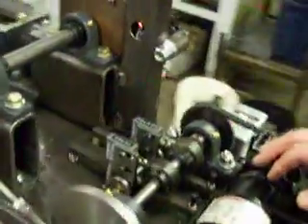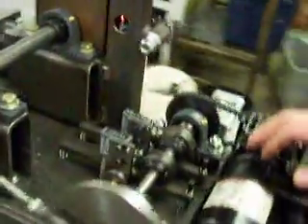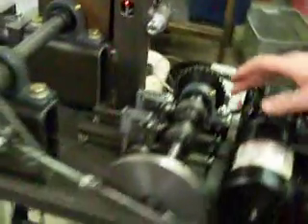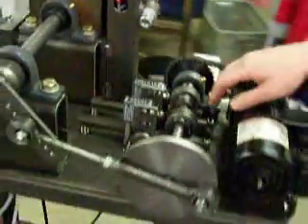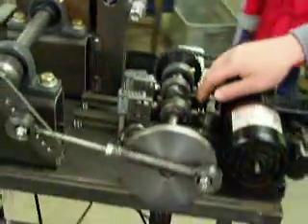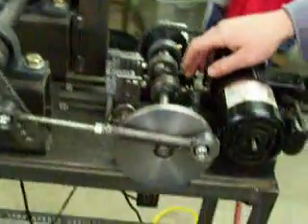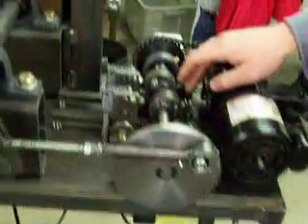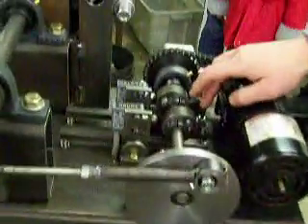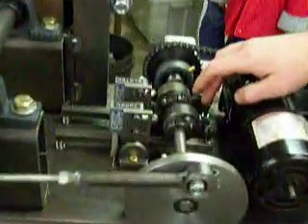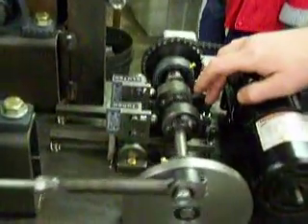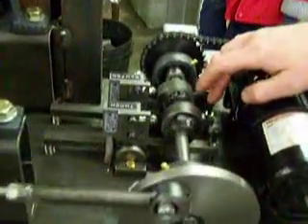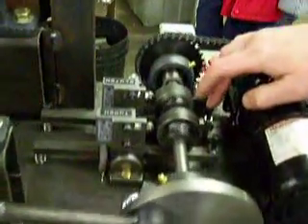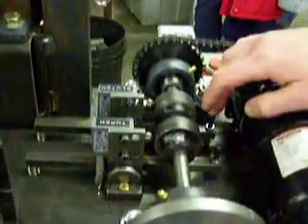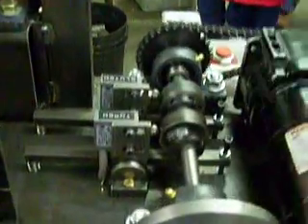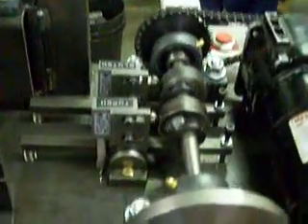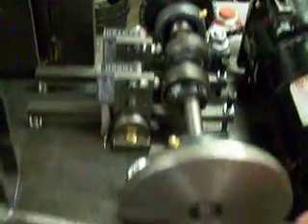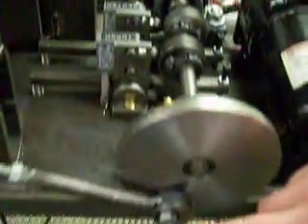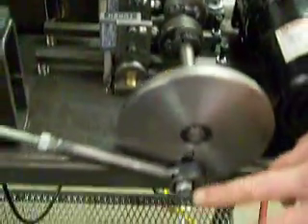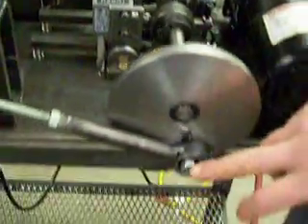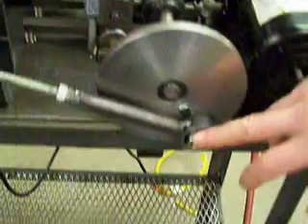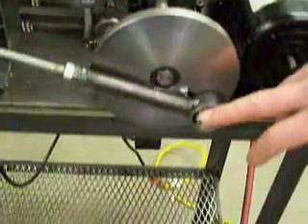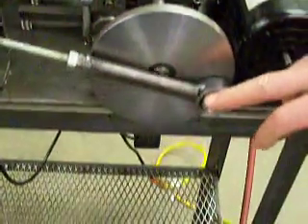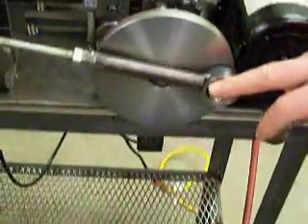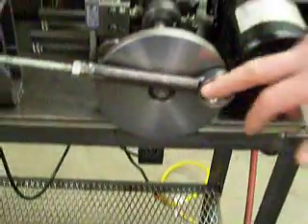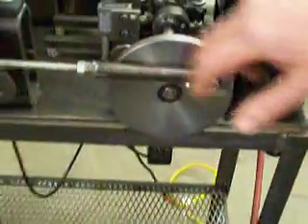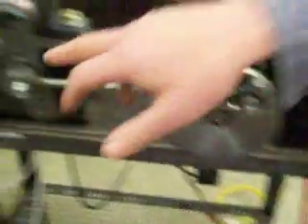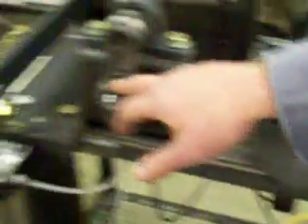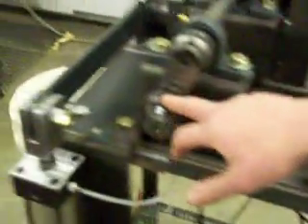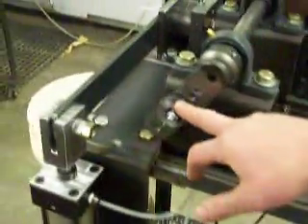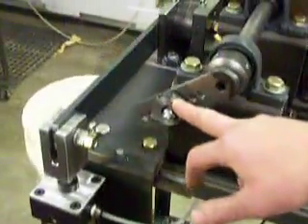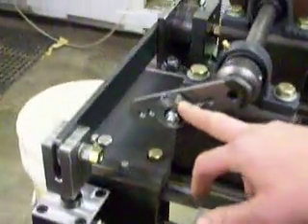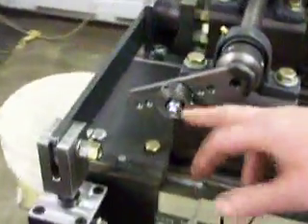The length of cable is adjusted on the clutch switch — fine adjust here, coarse adjust here, and another coarse adjust over here.